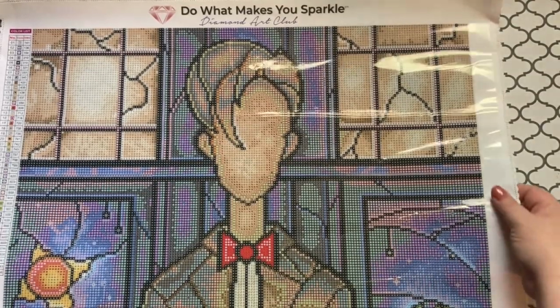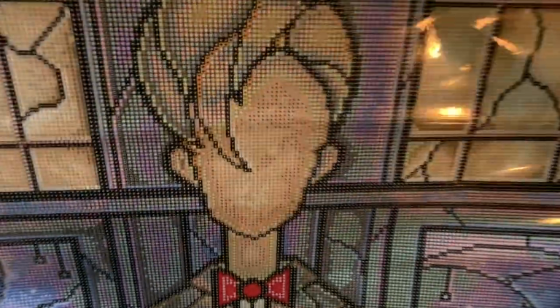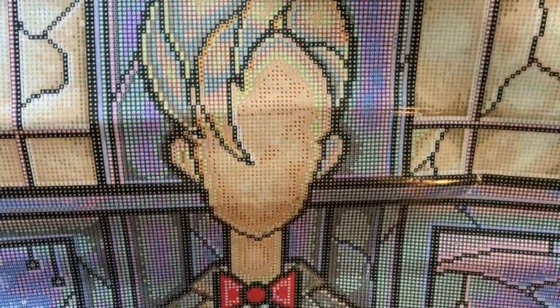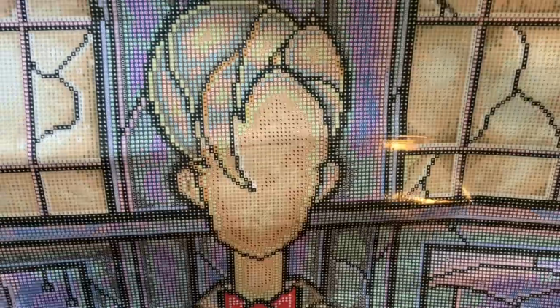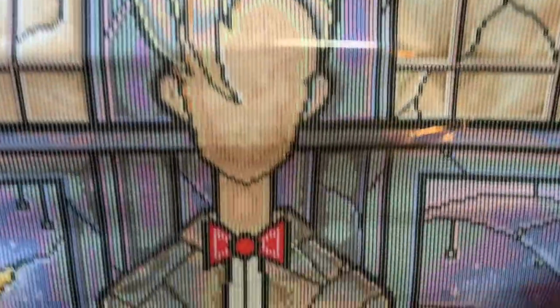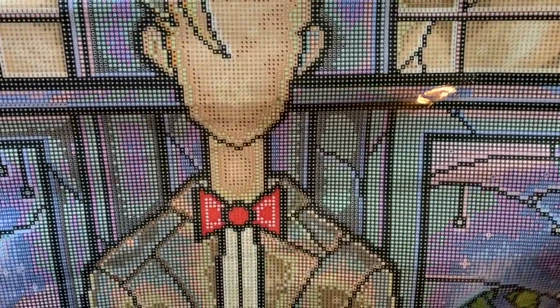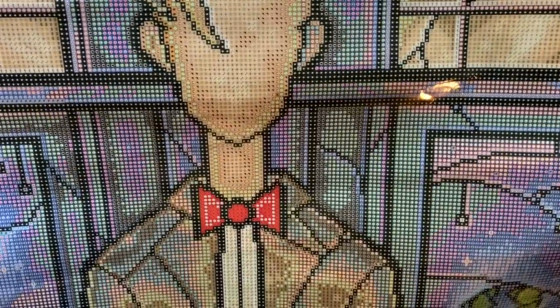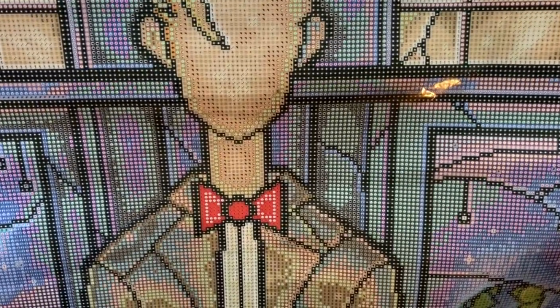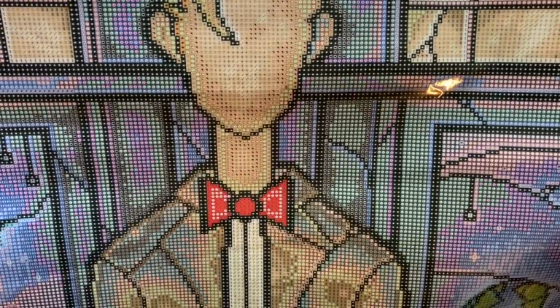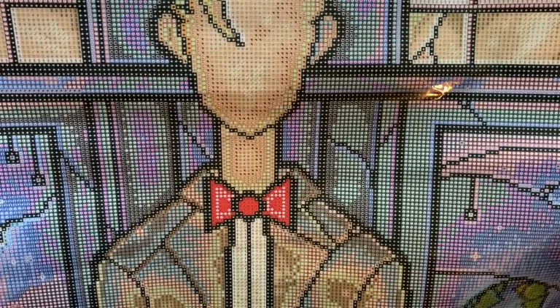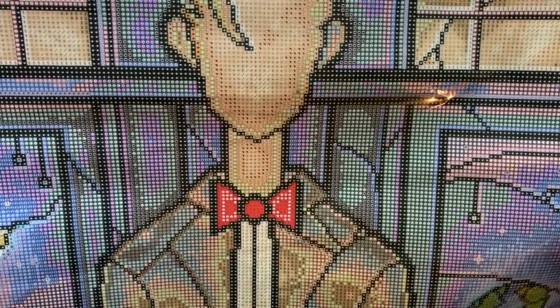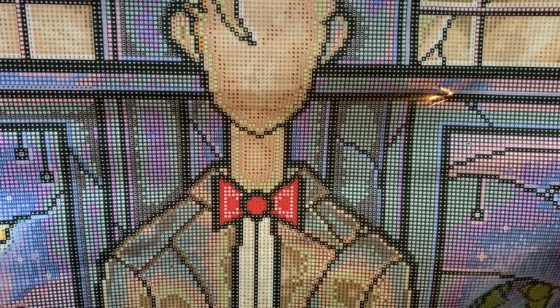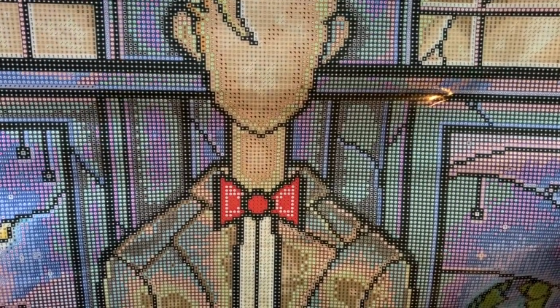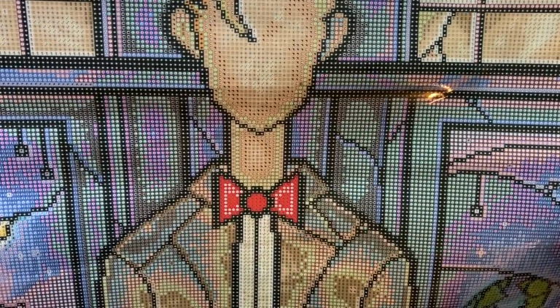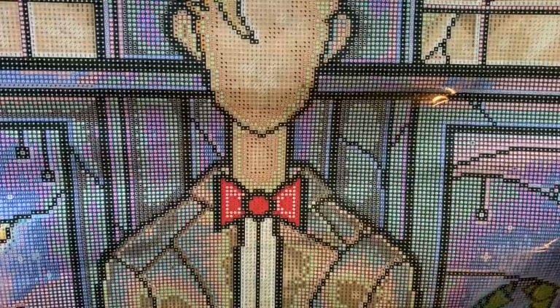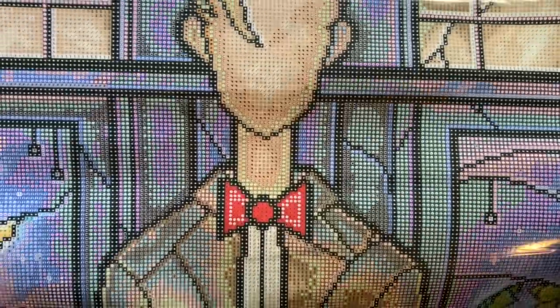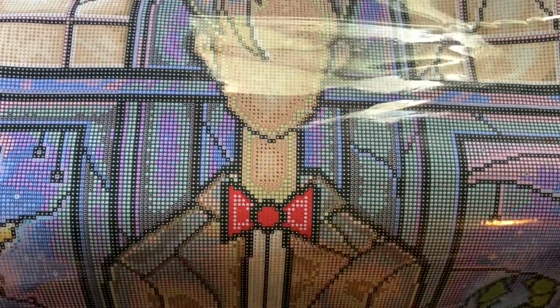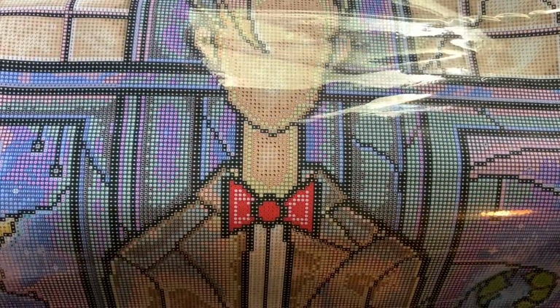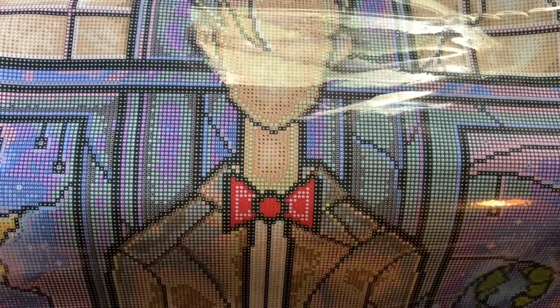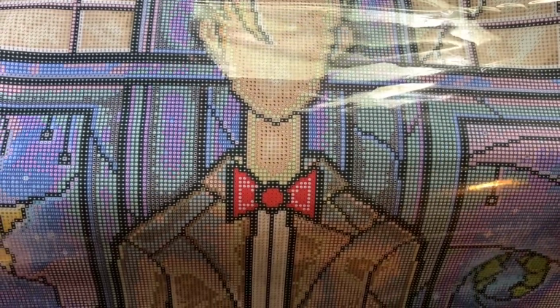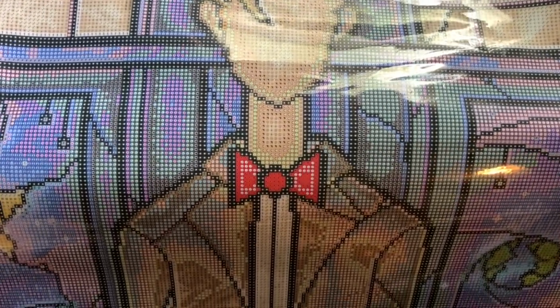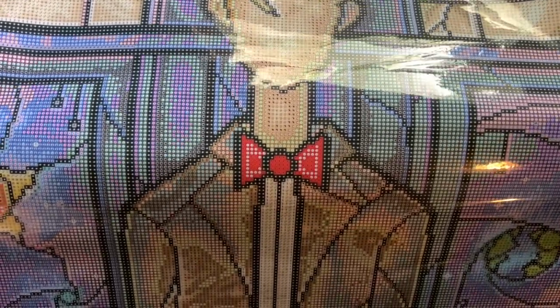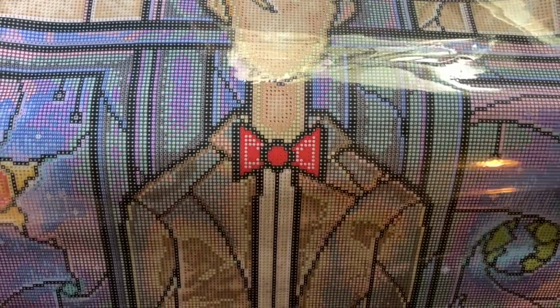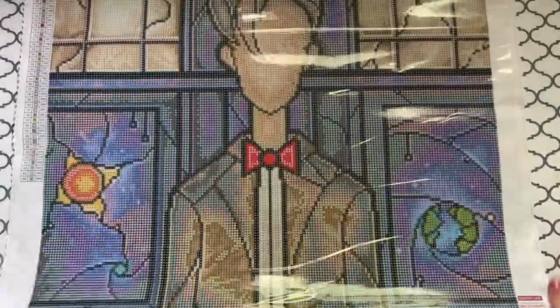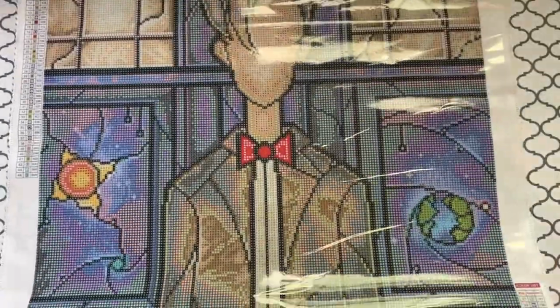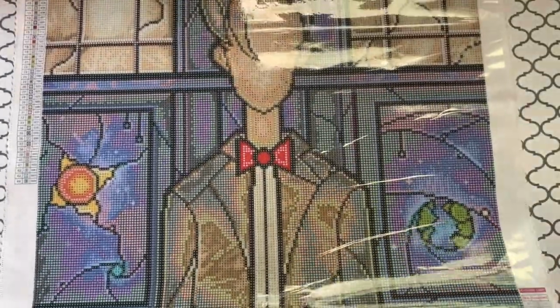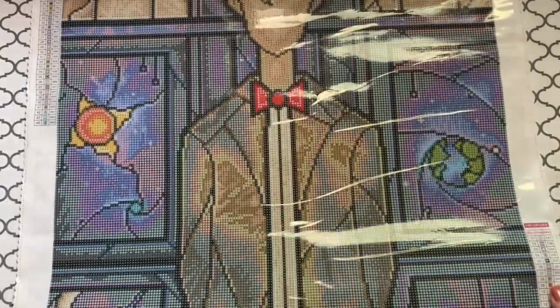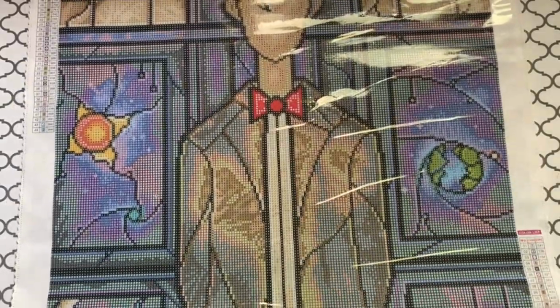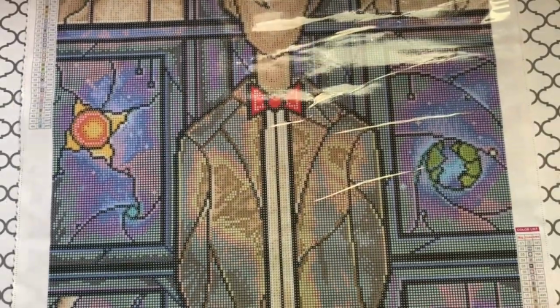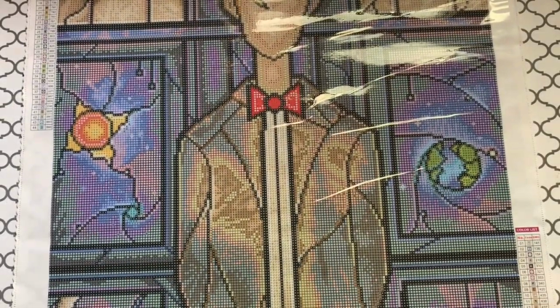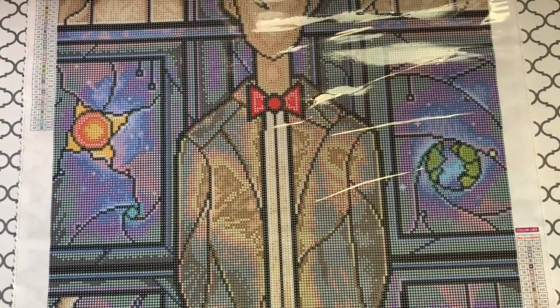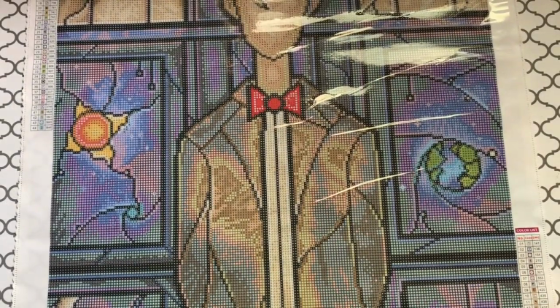Just look at his hair and that bow tie — I think the bow tie is my absolute favorite part of the whole thing. I think the bow tie needs some red ABs or something. All right, let's check these drills out real quick.